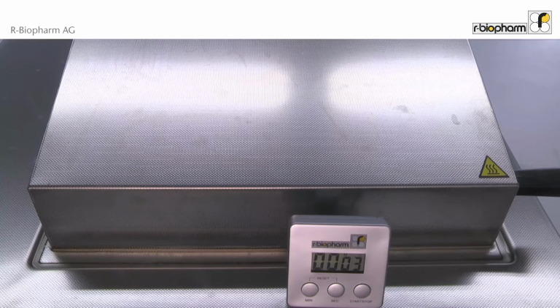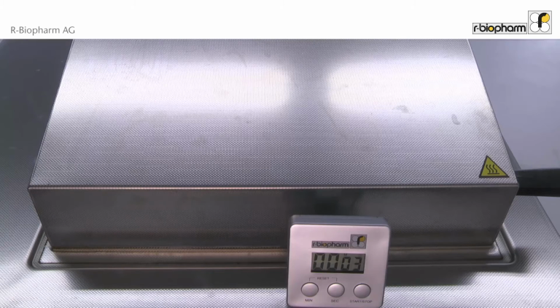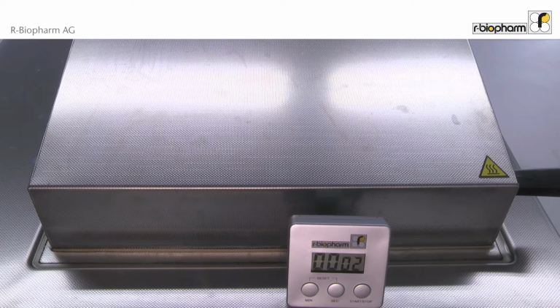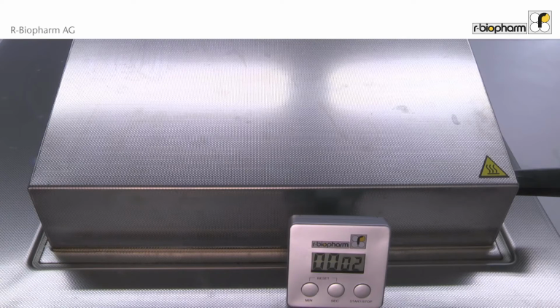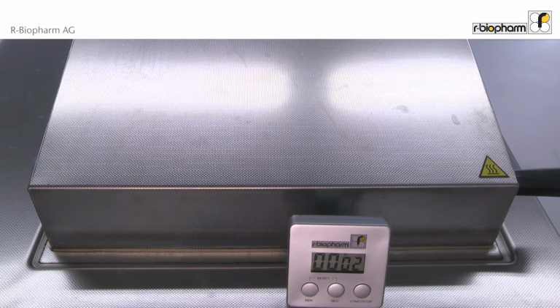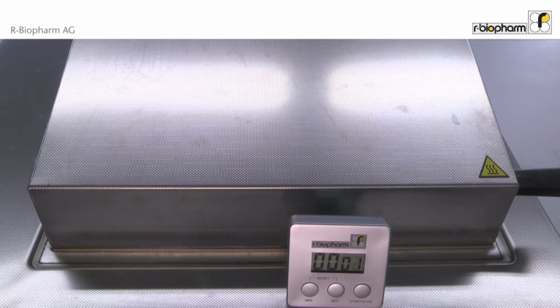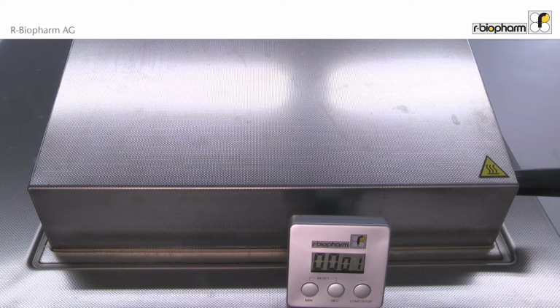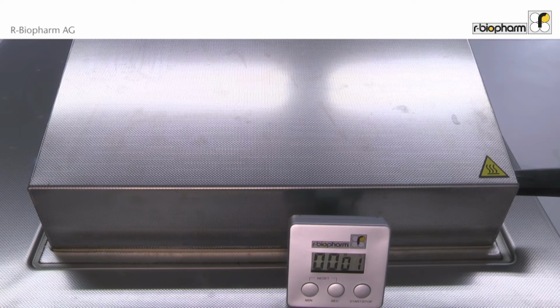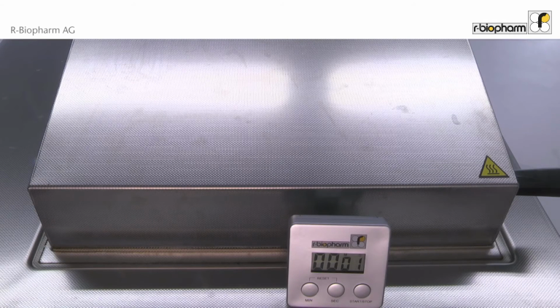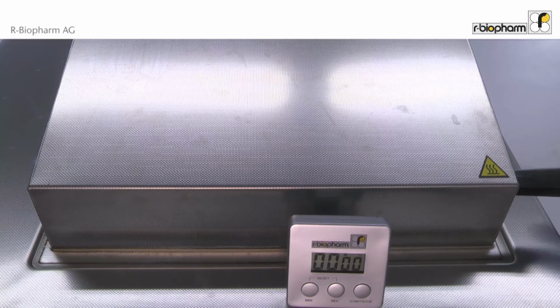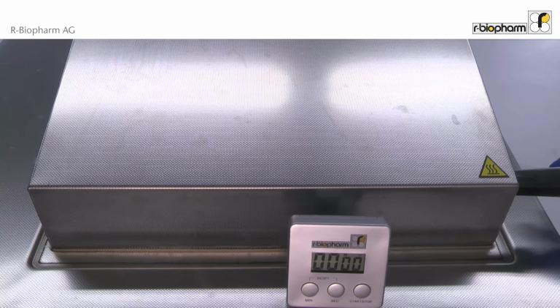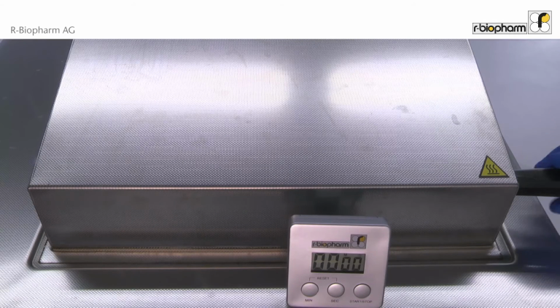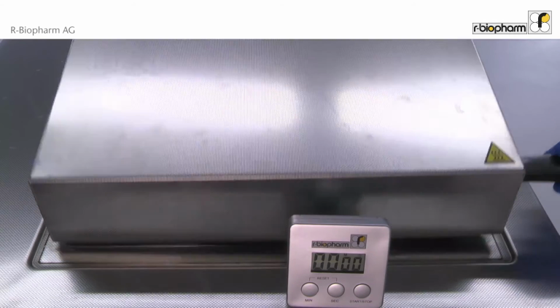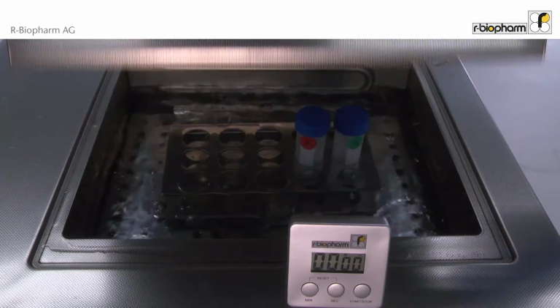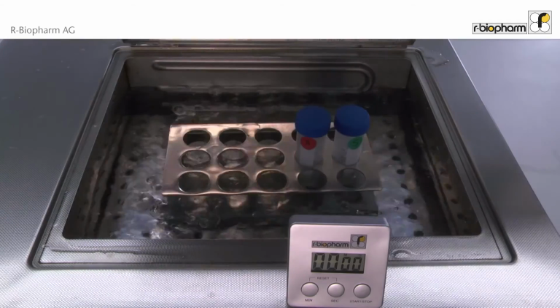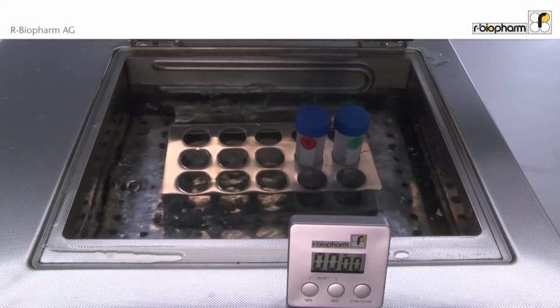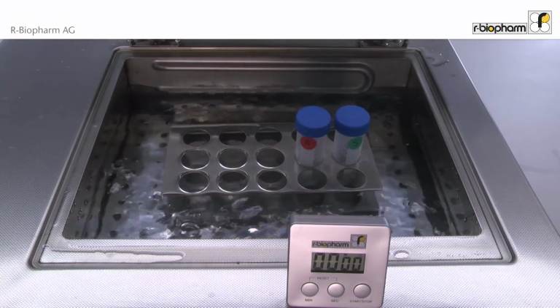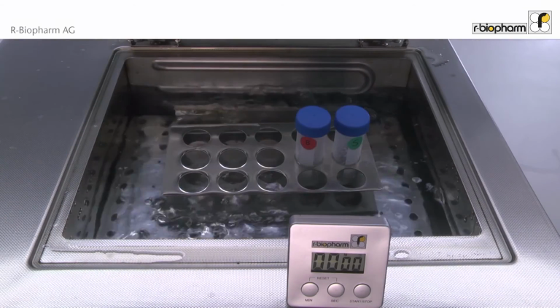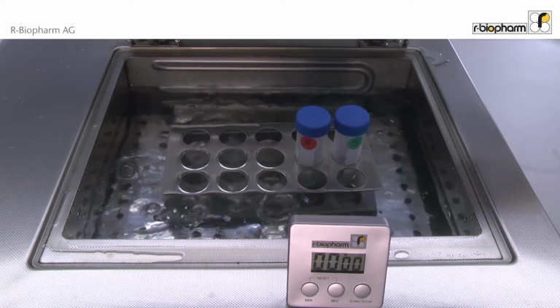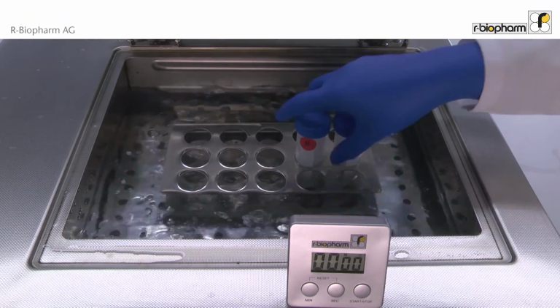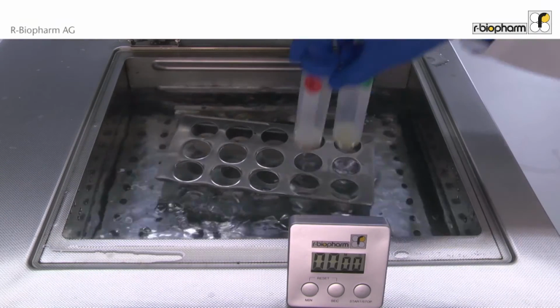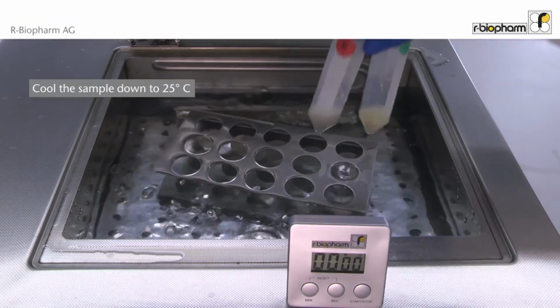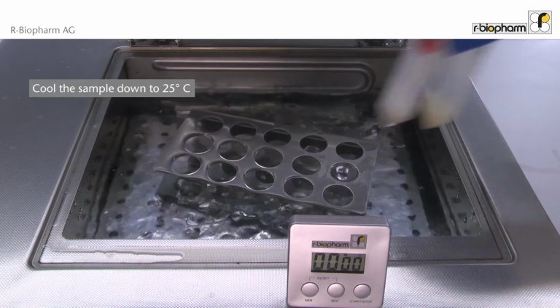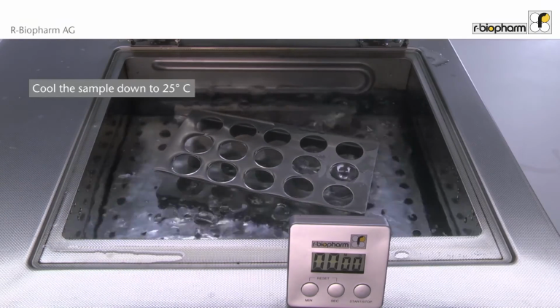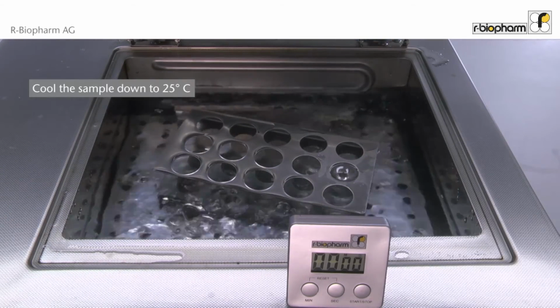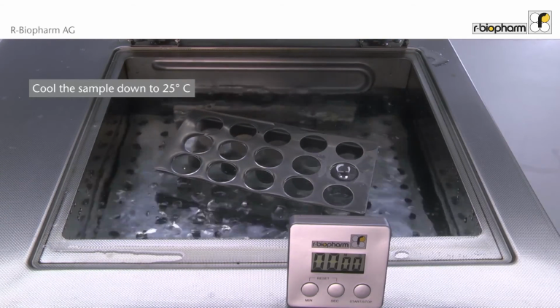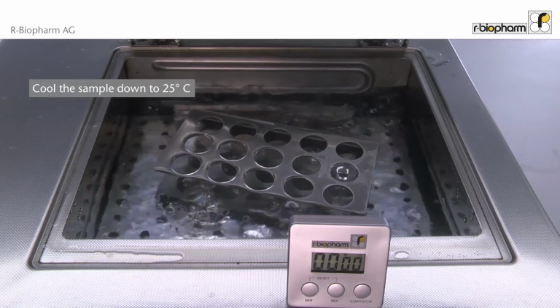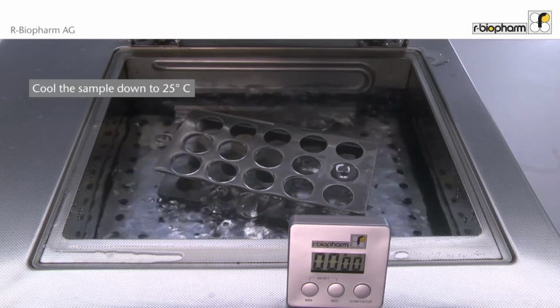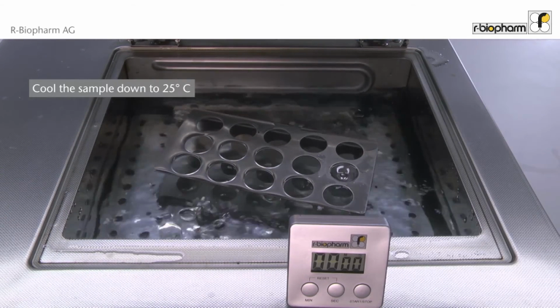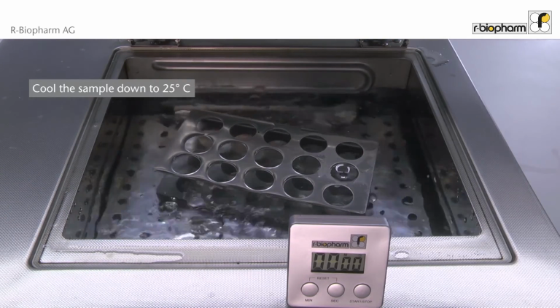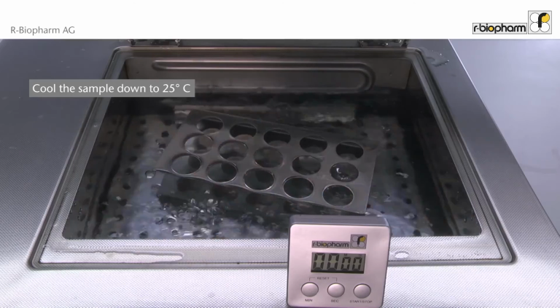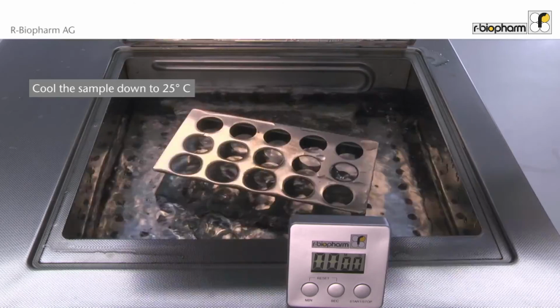Incubate the samples for 10 minutes in a boiling water bath. Make sure that the water is boiling. Then cool the sample down to at least 25 degrees centigrade.